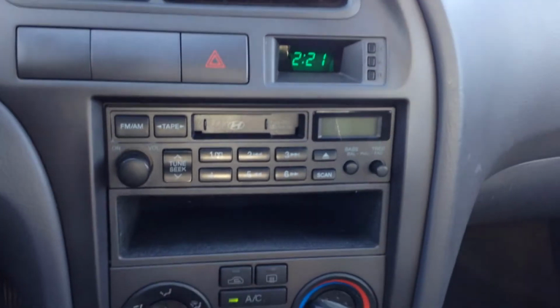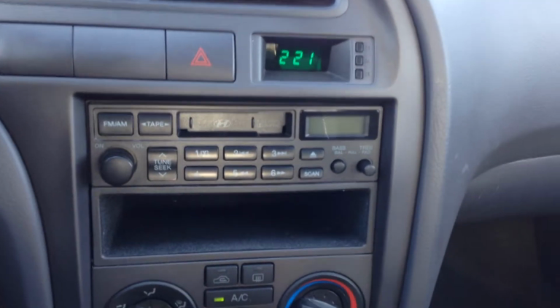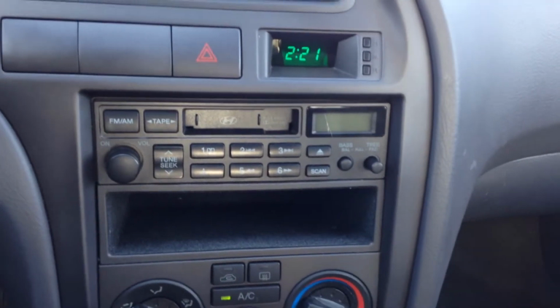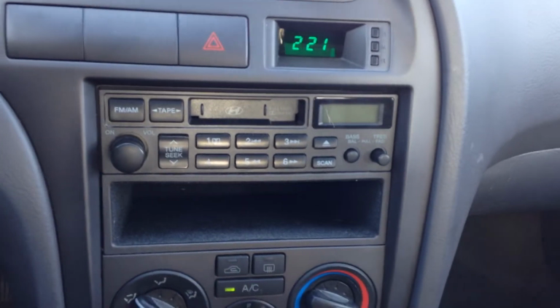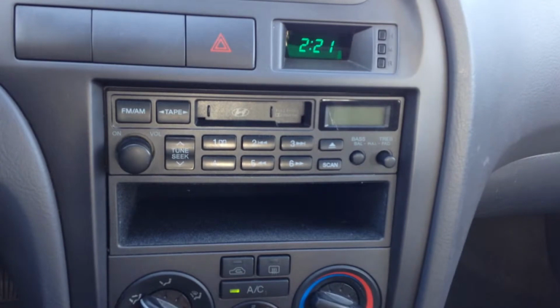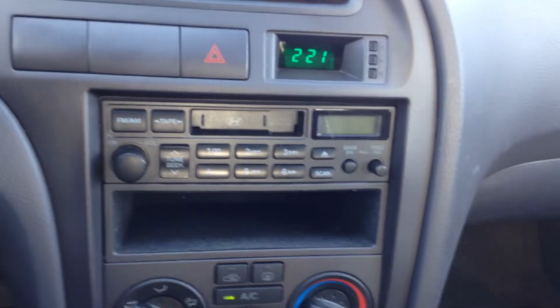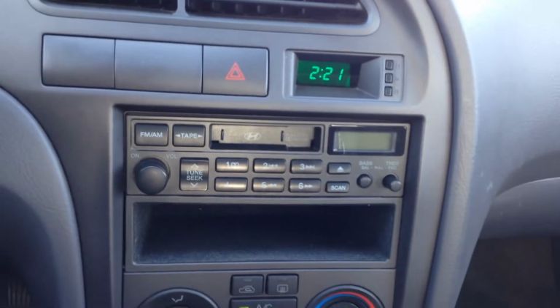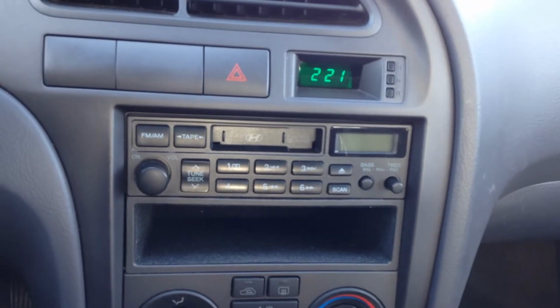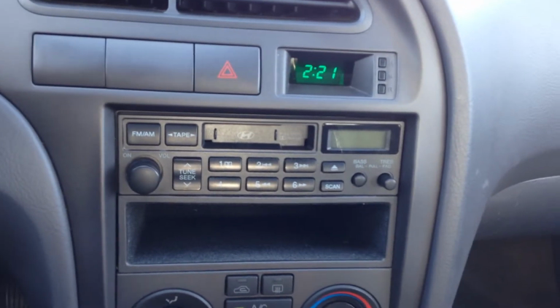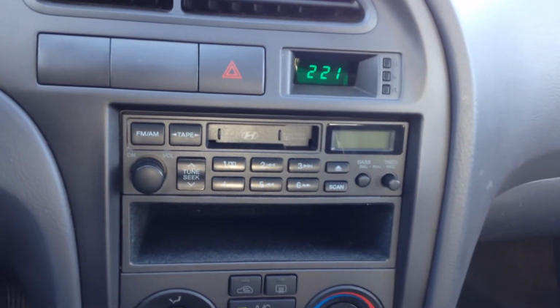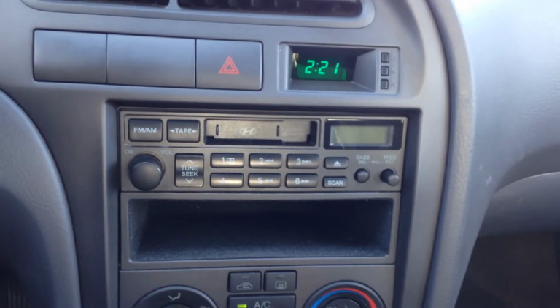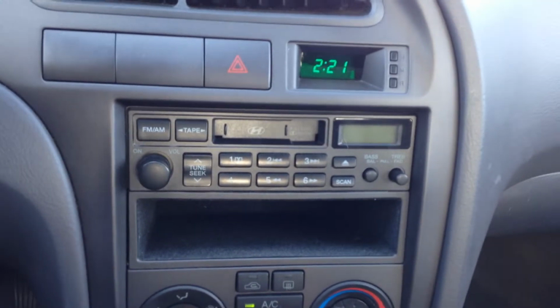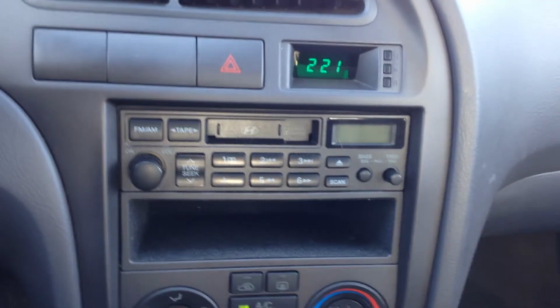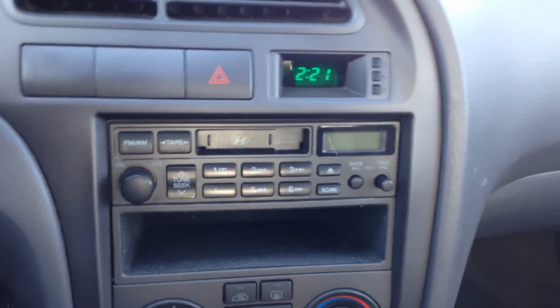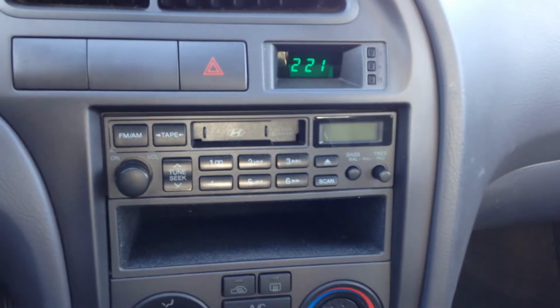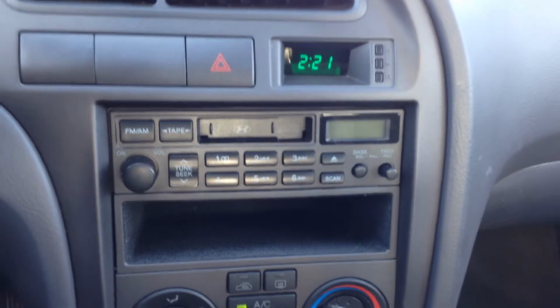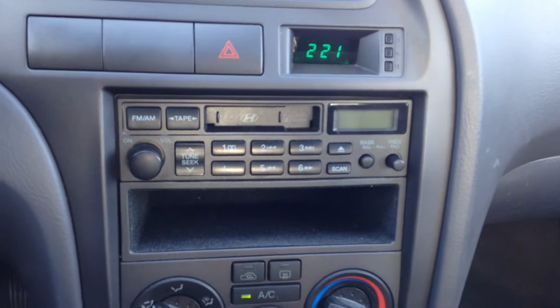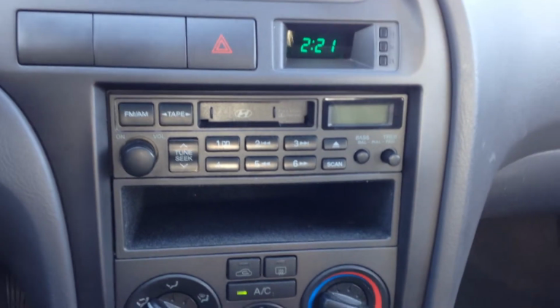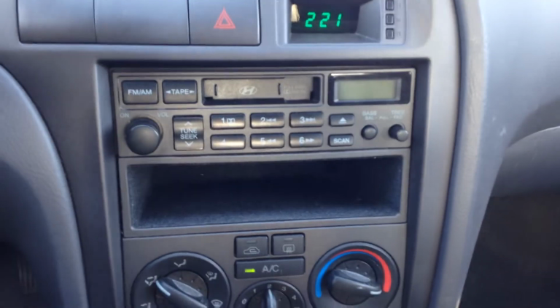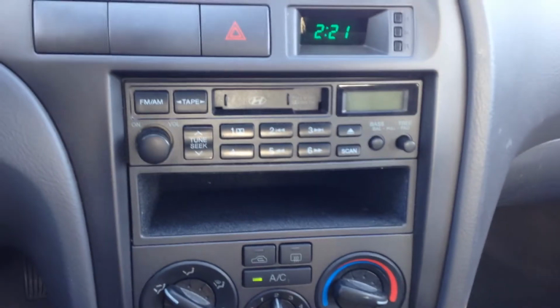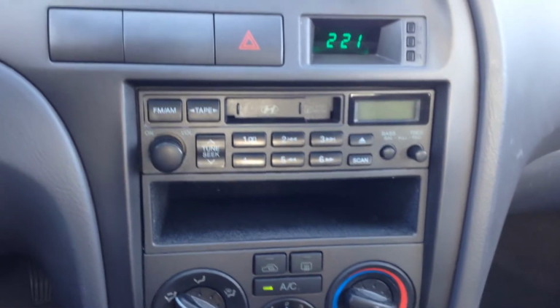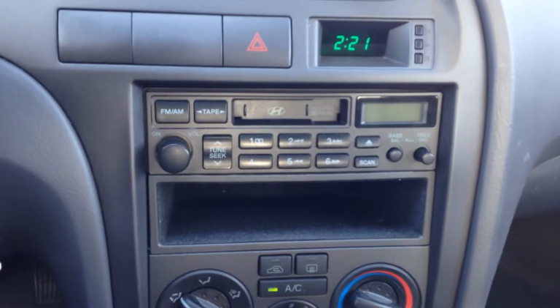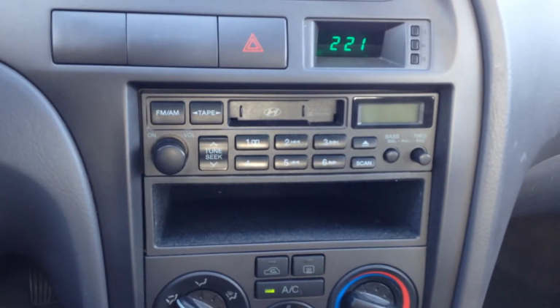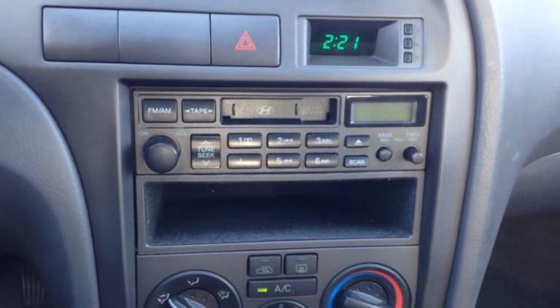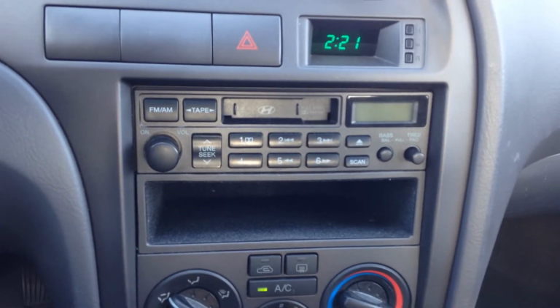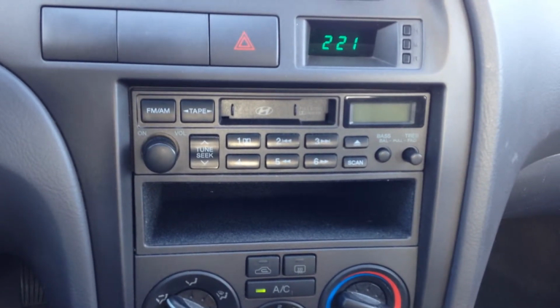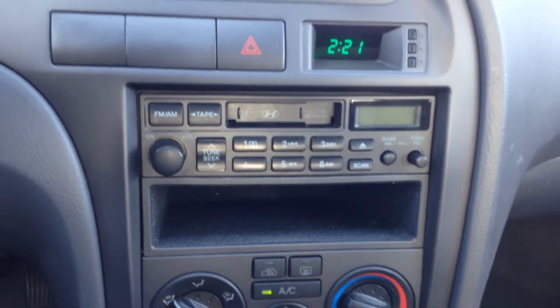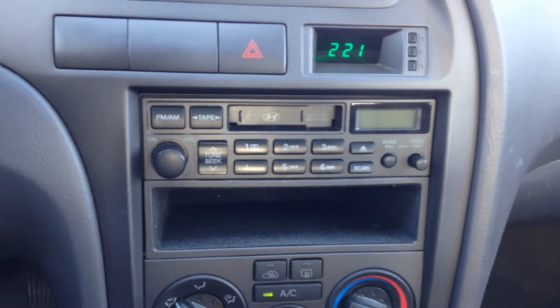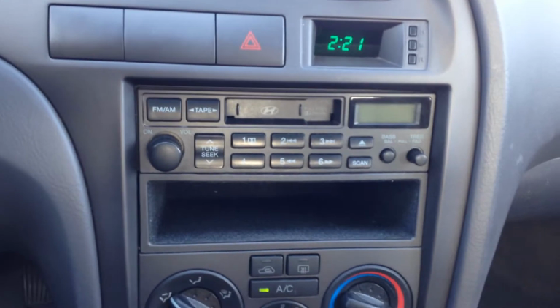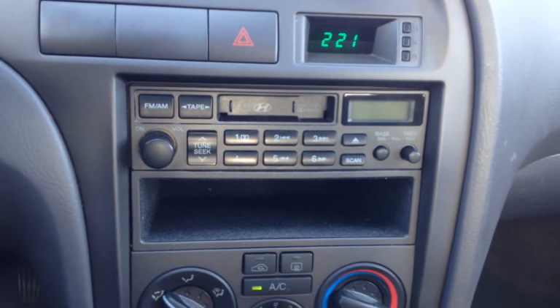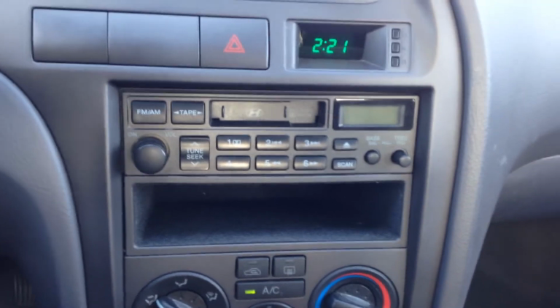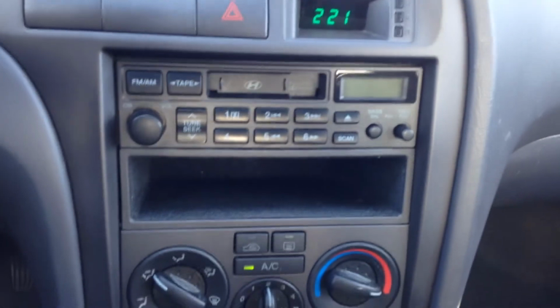This does not have a CD player but you do have a cassette. And if you're looking to play anything from your MP3 player, your iPhone, Droid, or Samsung, just get one of those cassette adapters, plug it into the jack into the phone, and it will play right through the speakers.